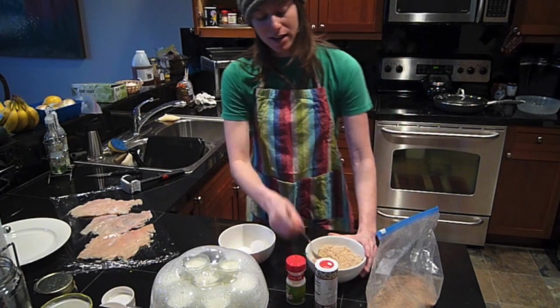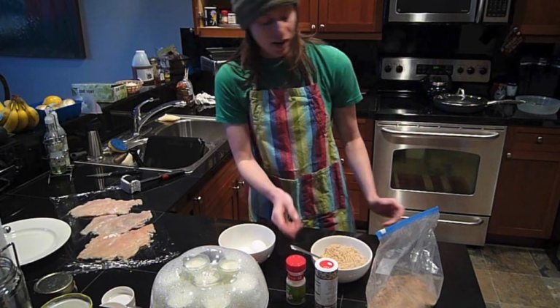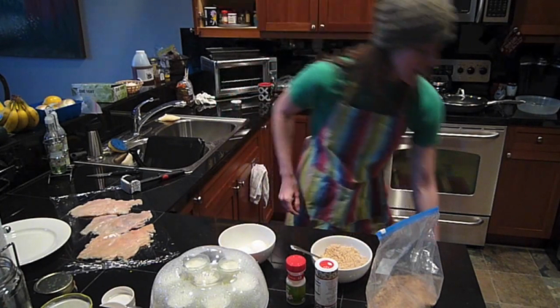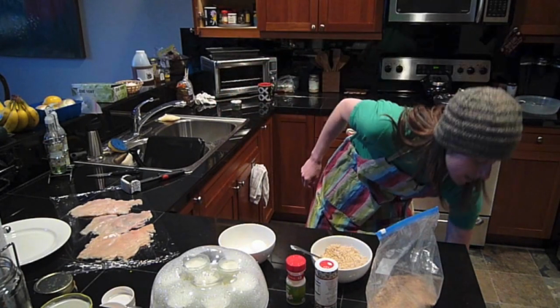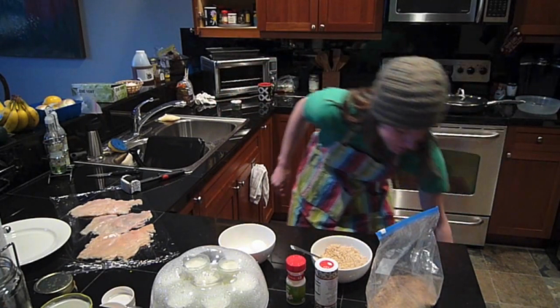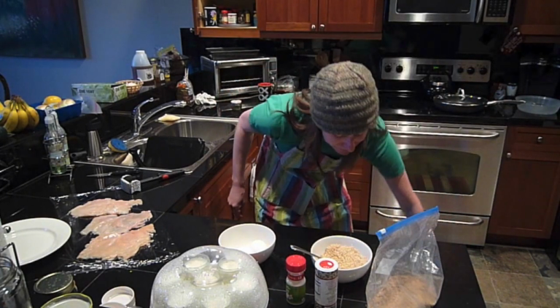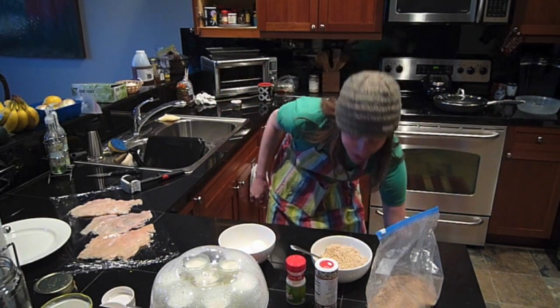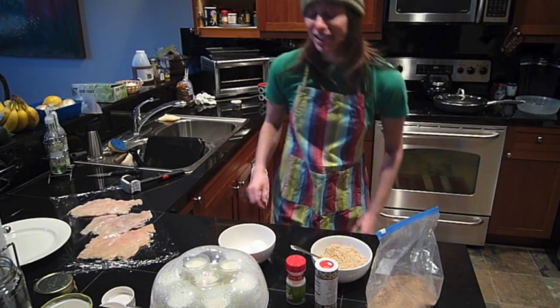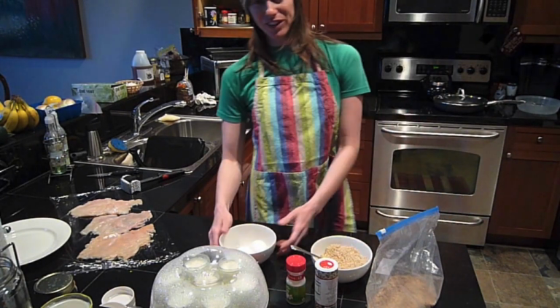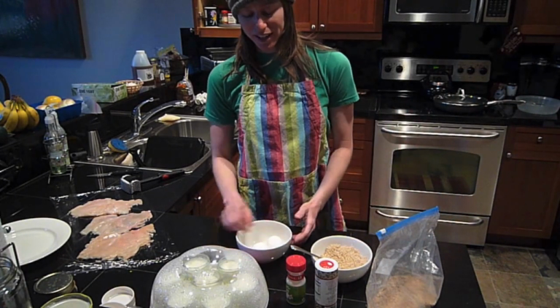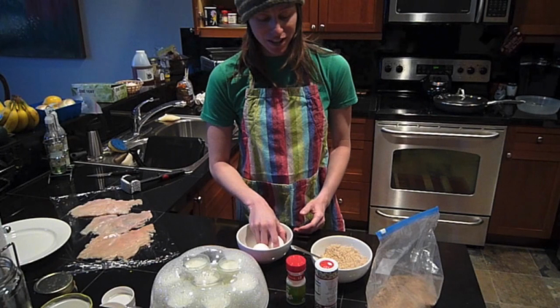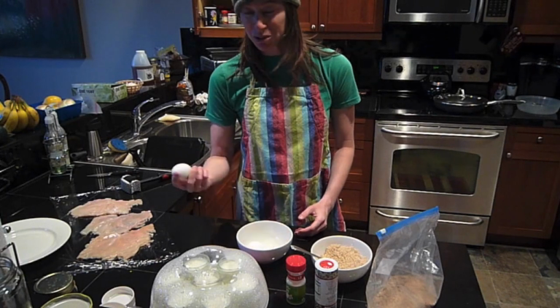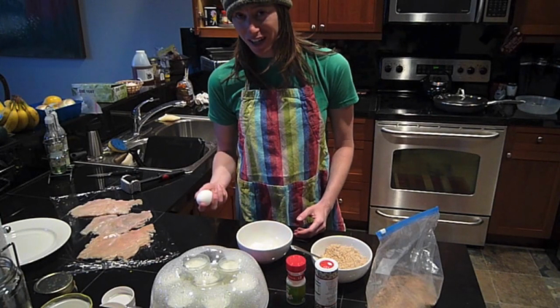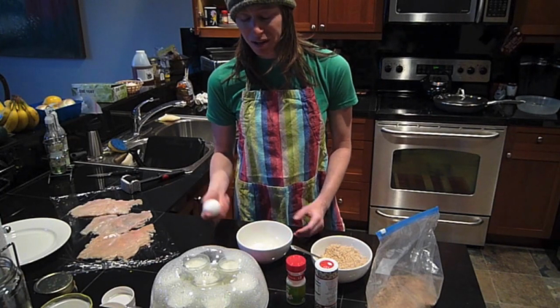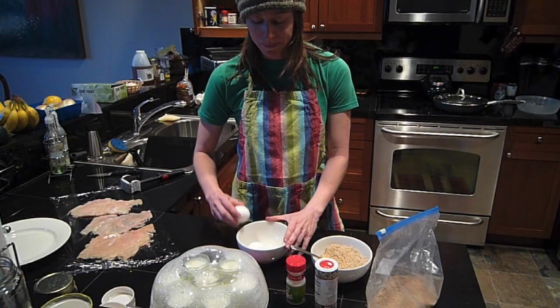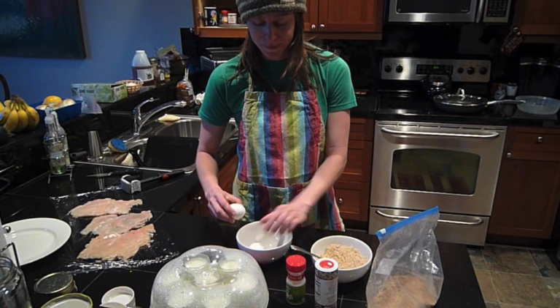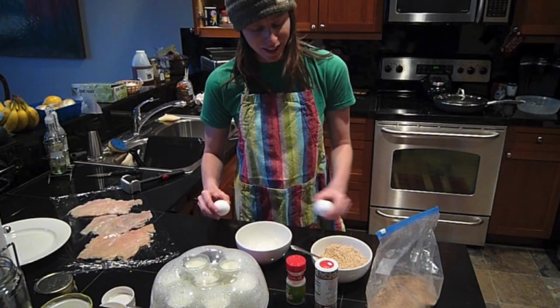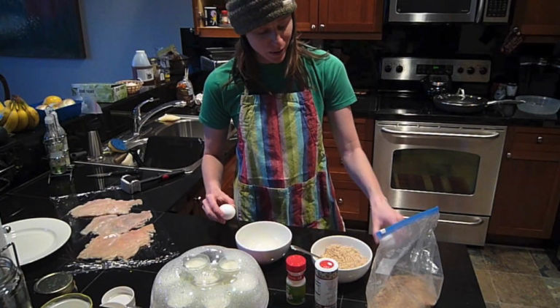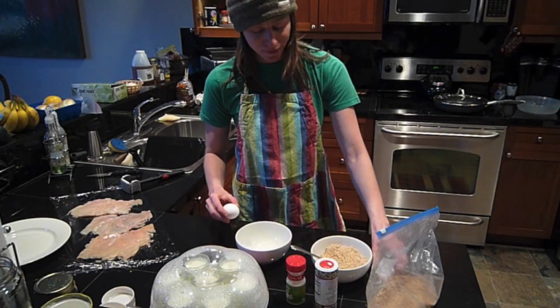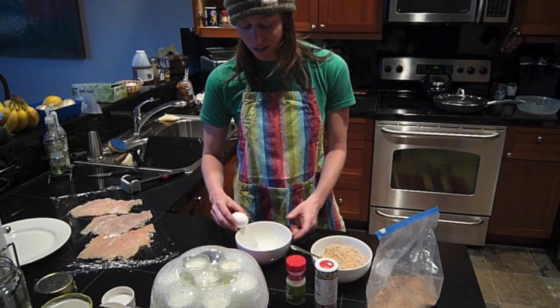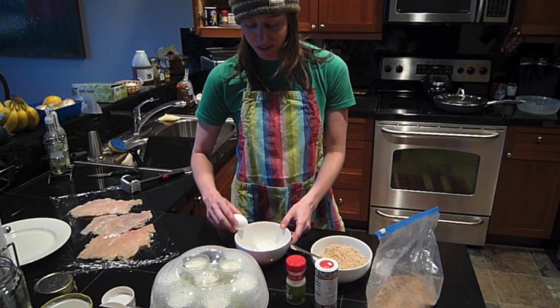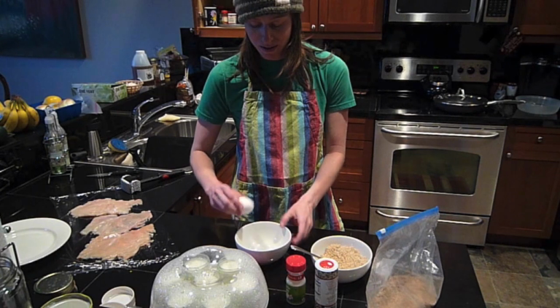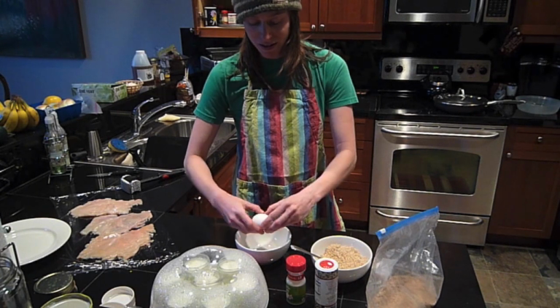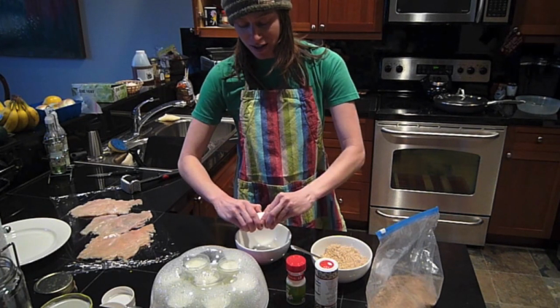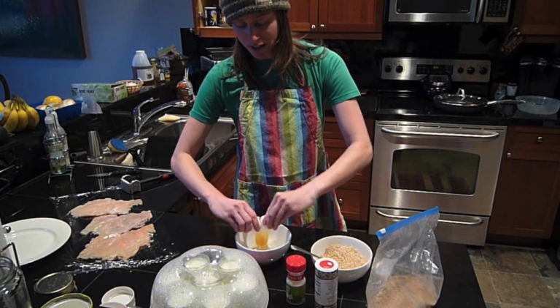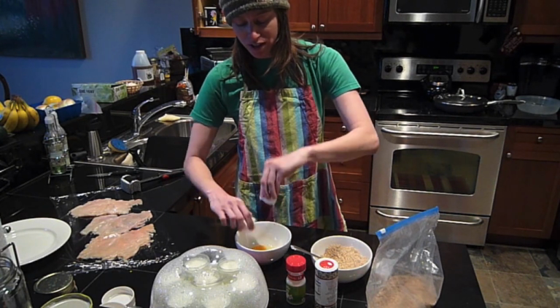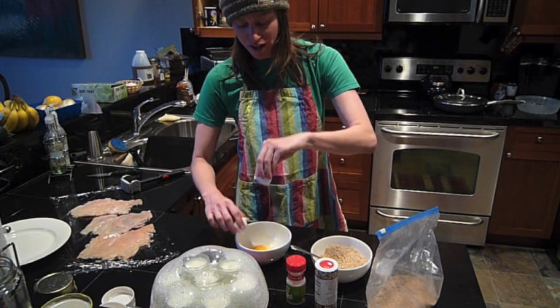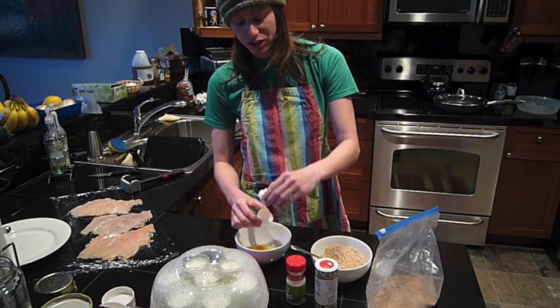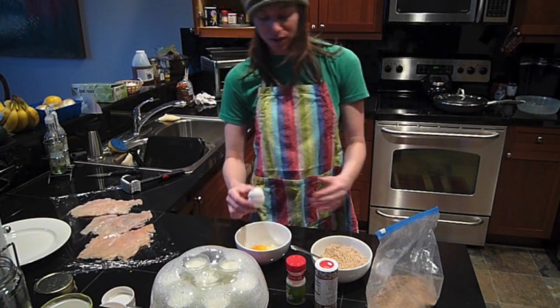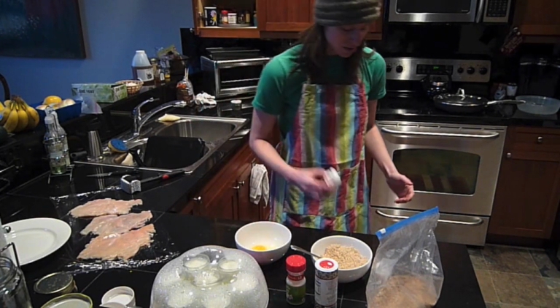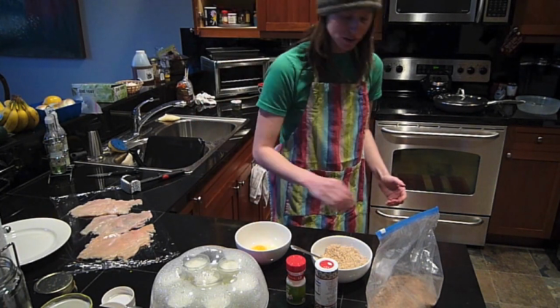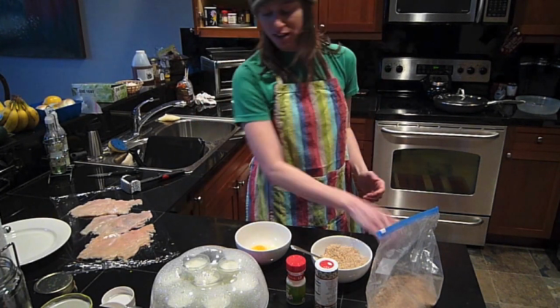And now I'm going to crack some eggs. I can't do it the fancy way, so I'm just going to crack it on the side of the bowl and take that egg out. And I think it works just as great — I usually don't get any shell in there.